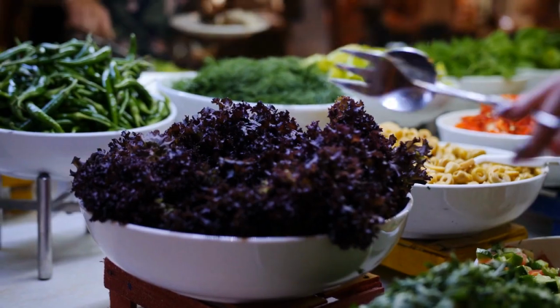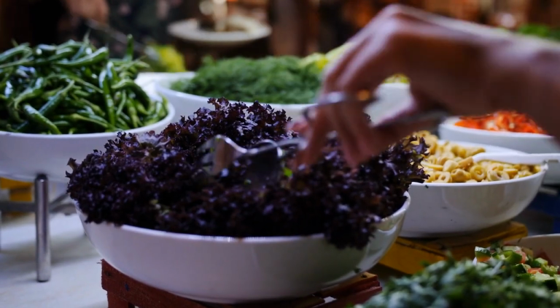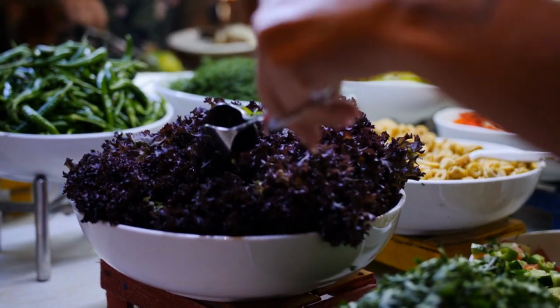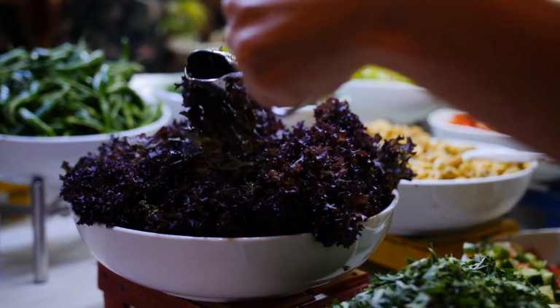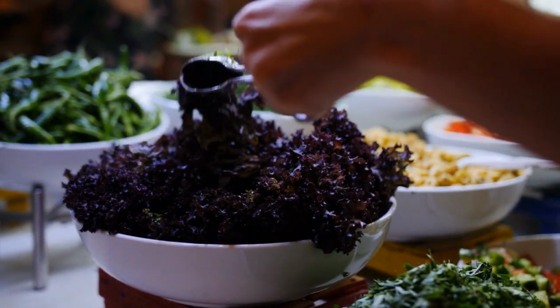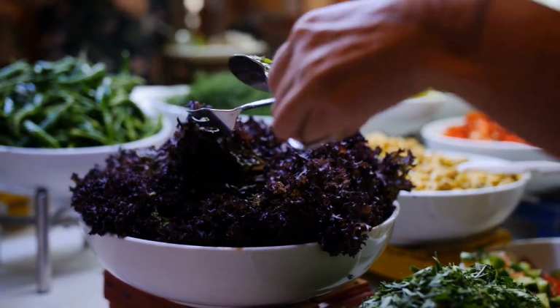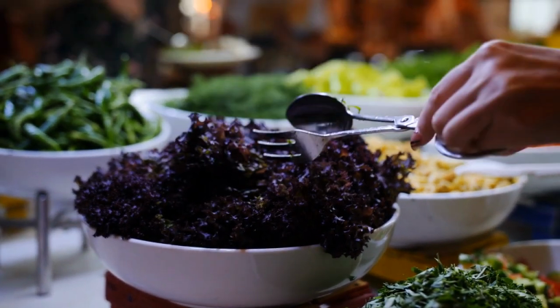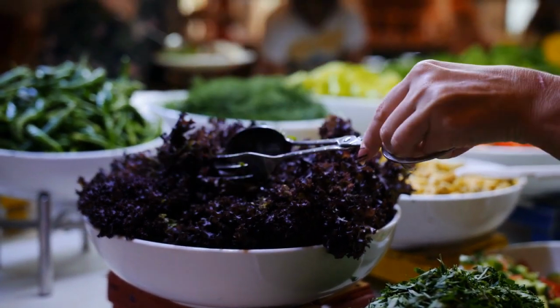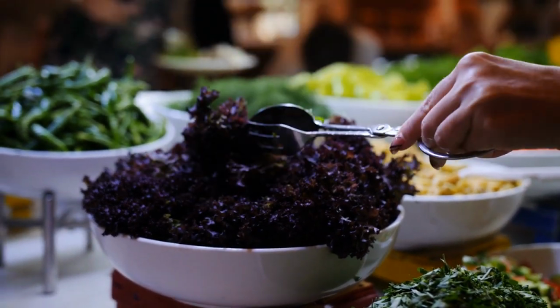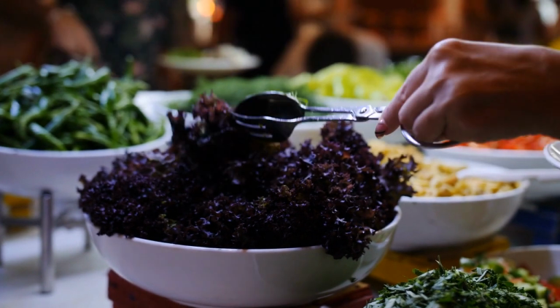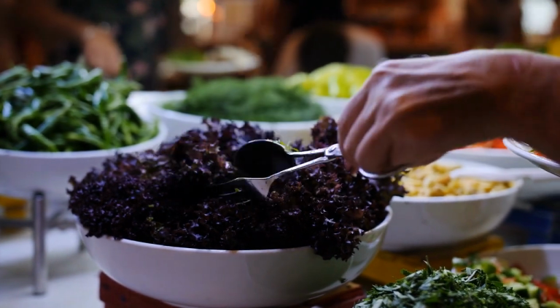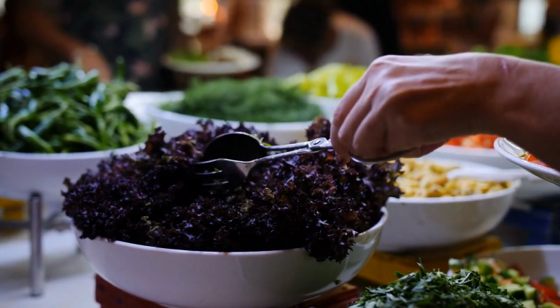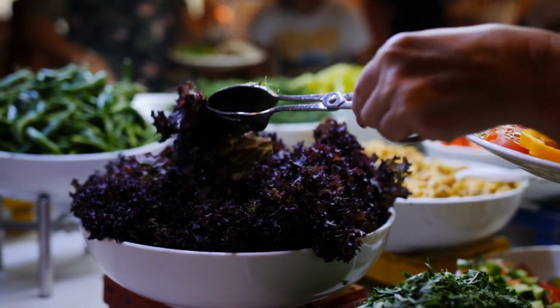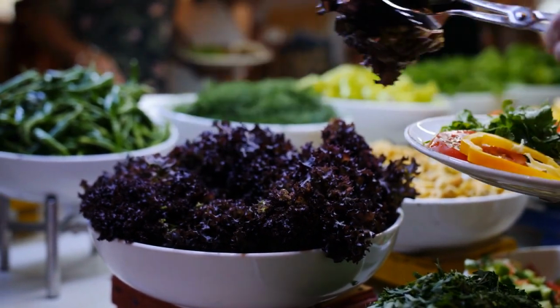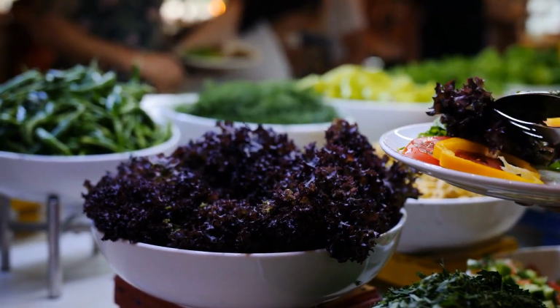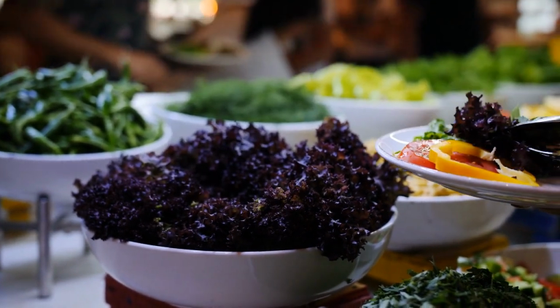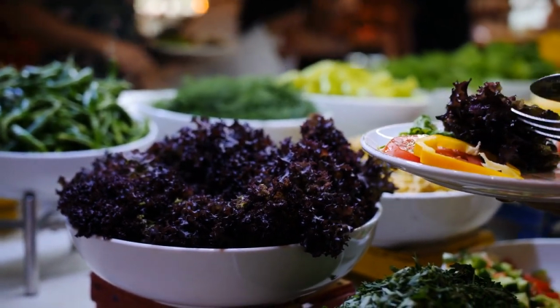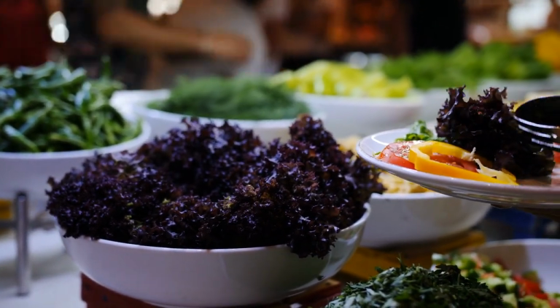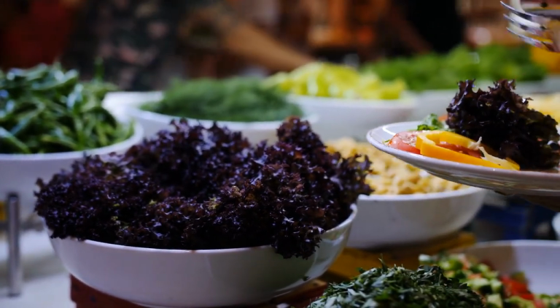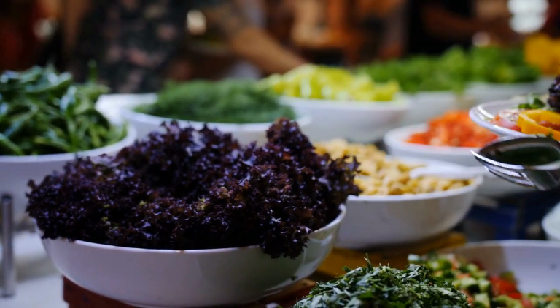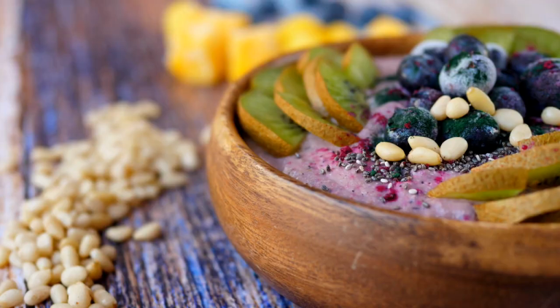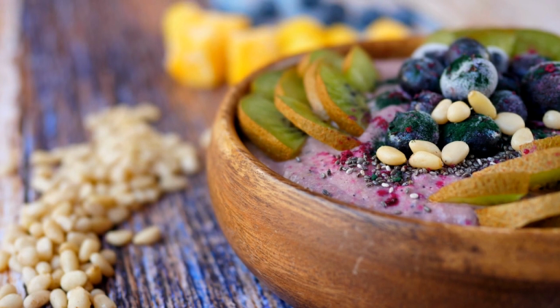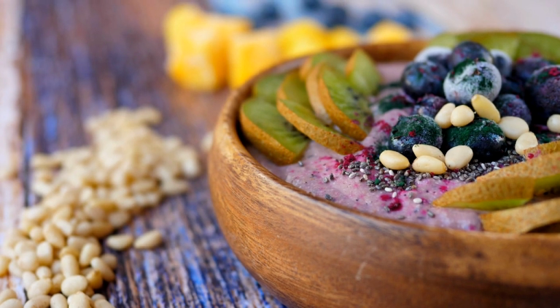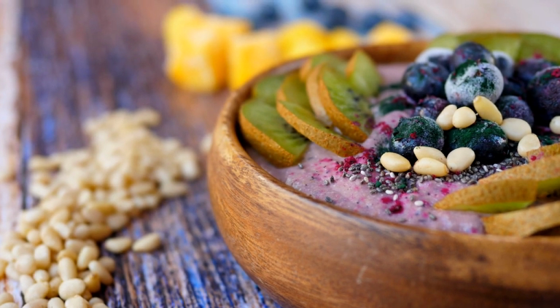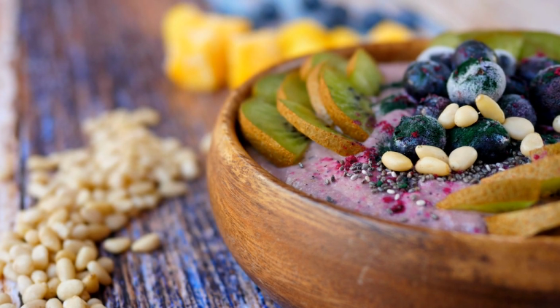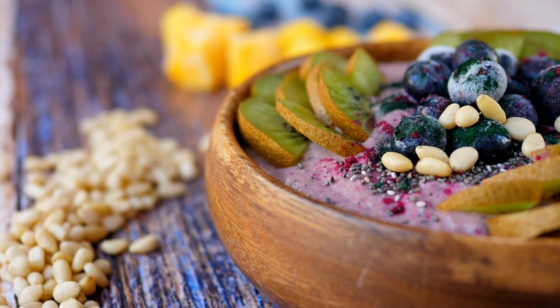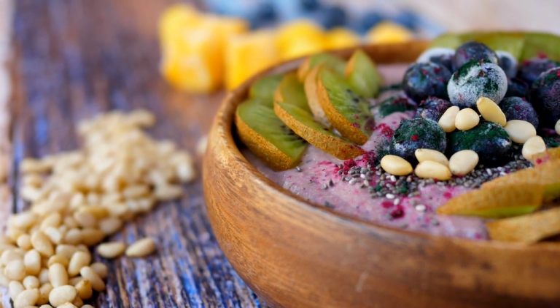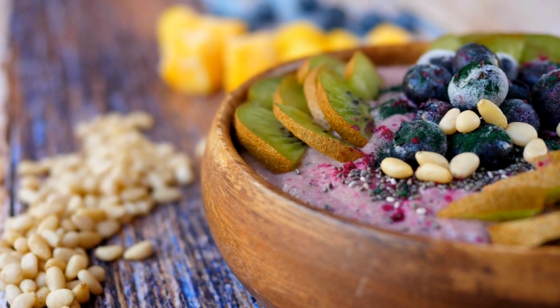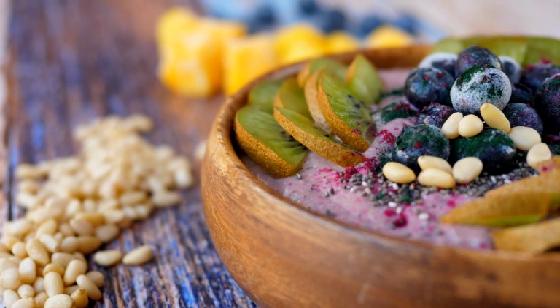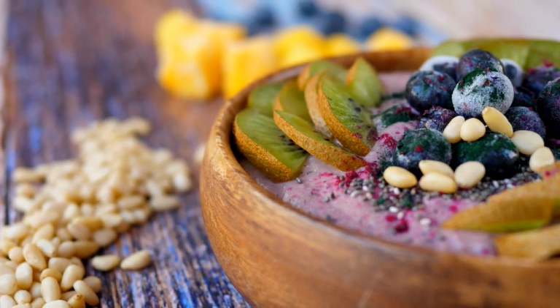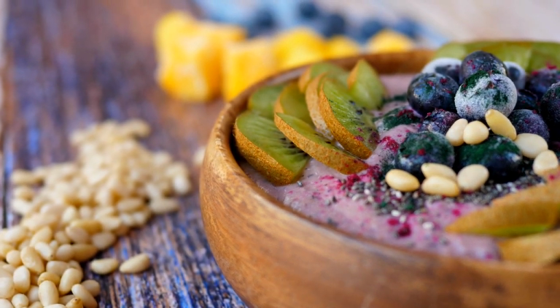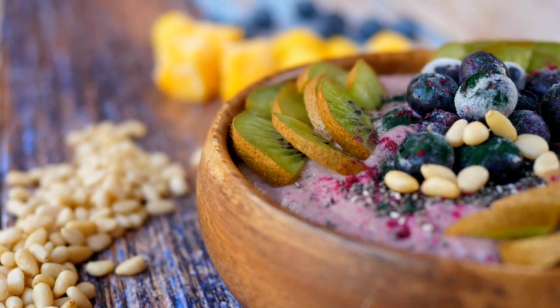Anthocyanins have a wide range of health benefits, including anti-inflammatory properties, lower blood pressure, anti-cancer properties, and memory enhancement. This video outlines the top 6 purple foods you should add to your diet to get the most health benefit.